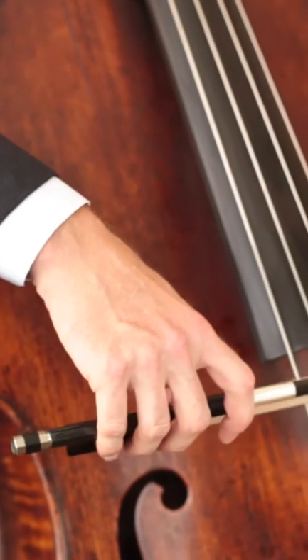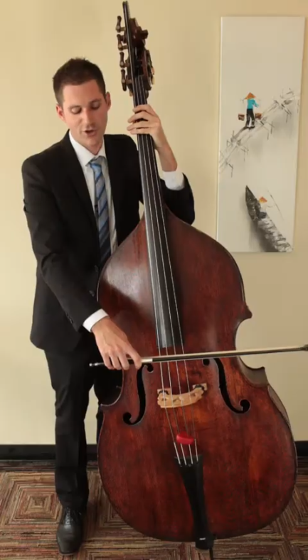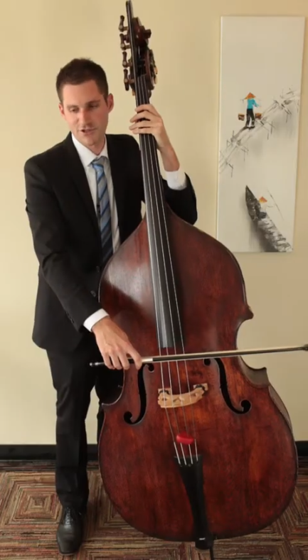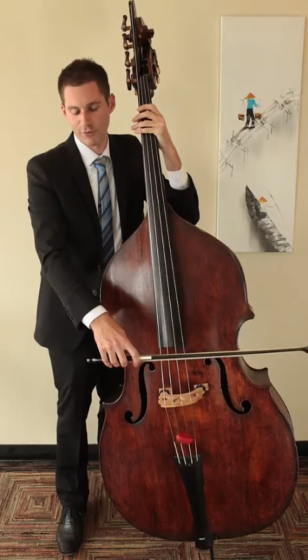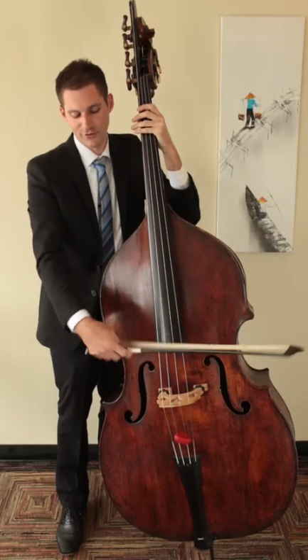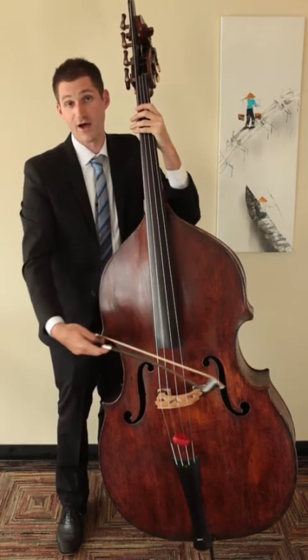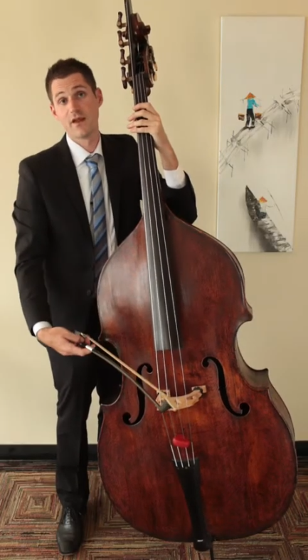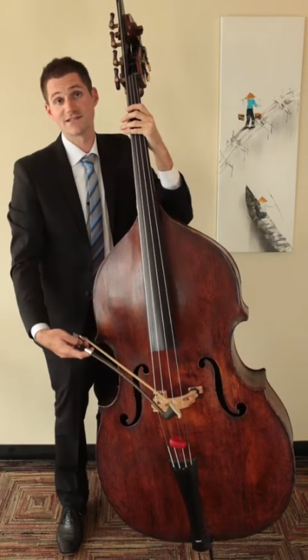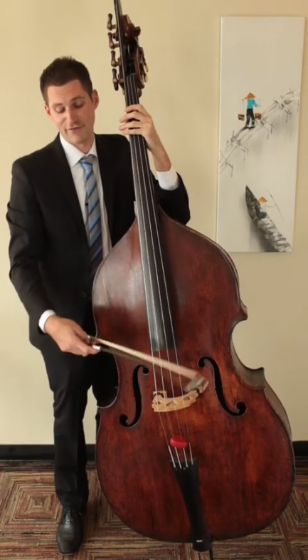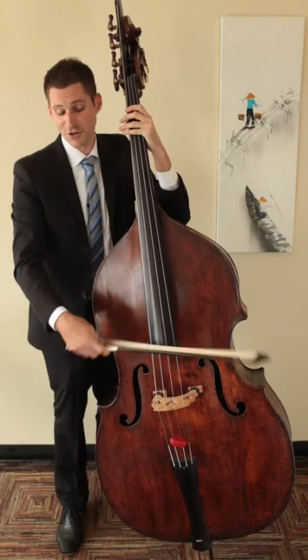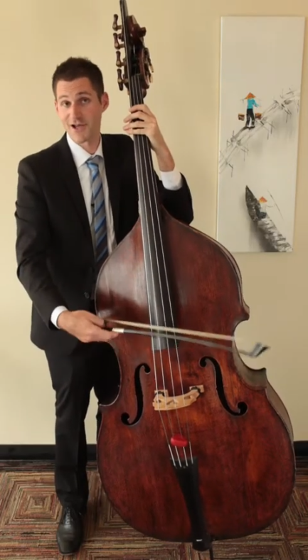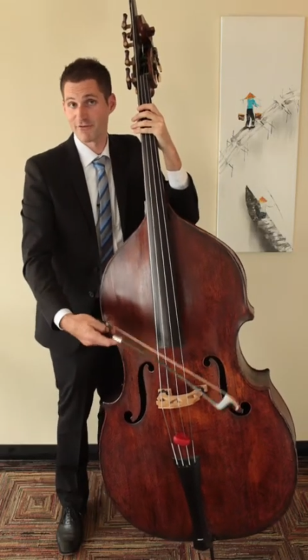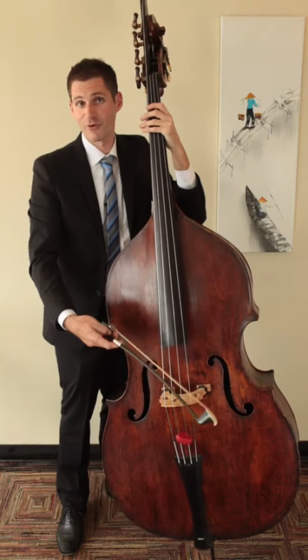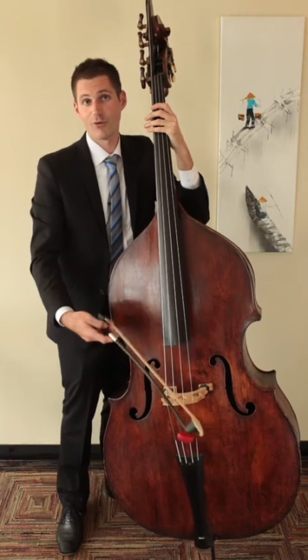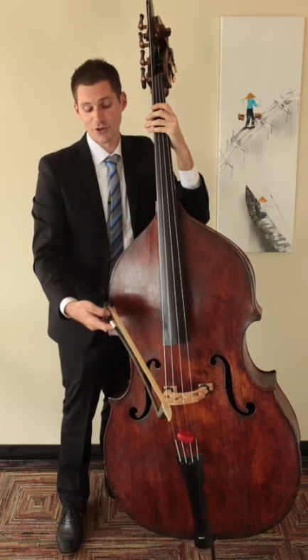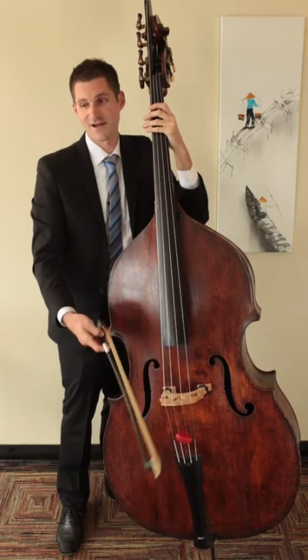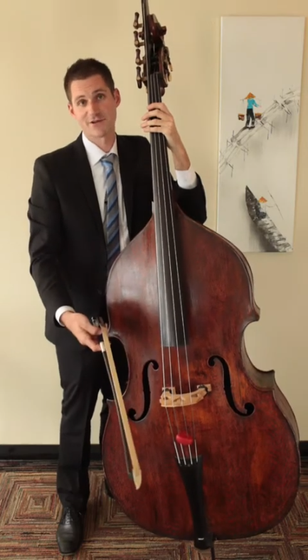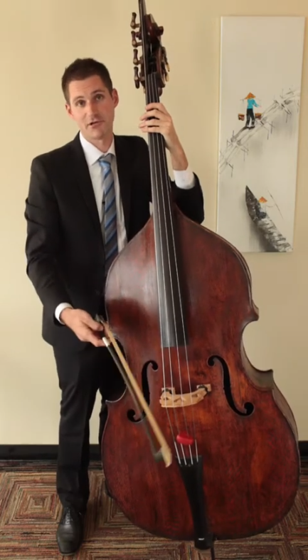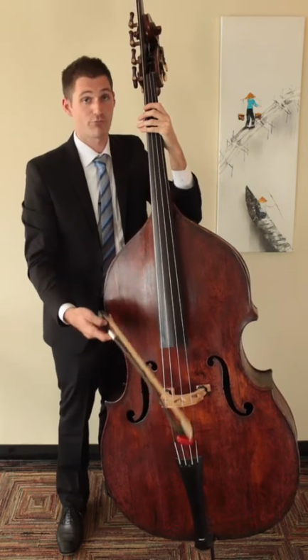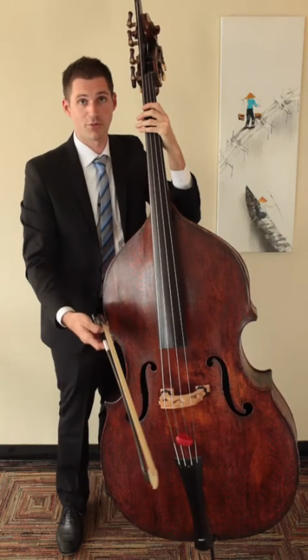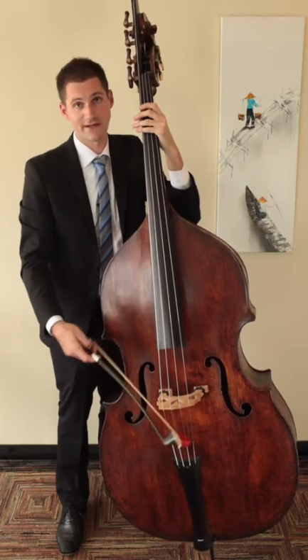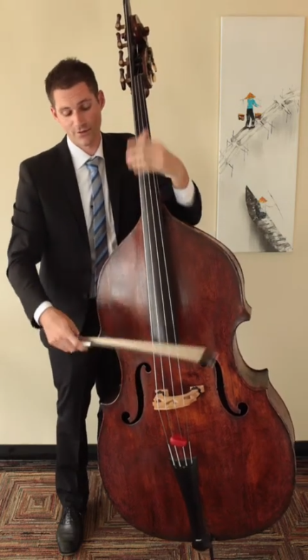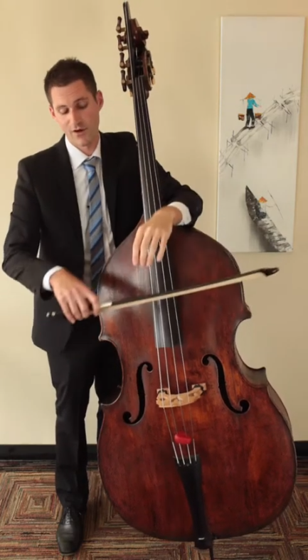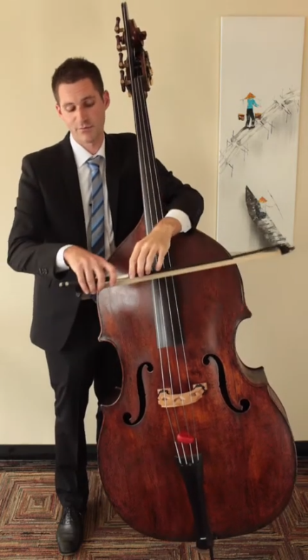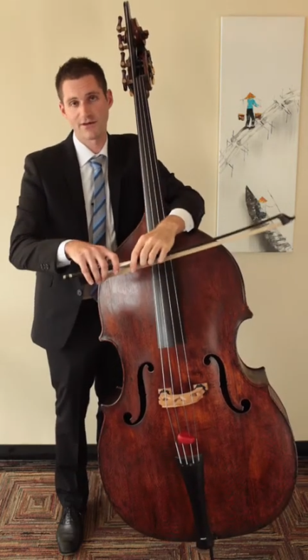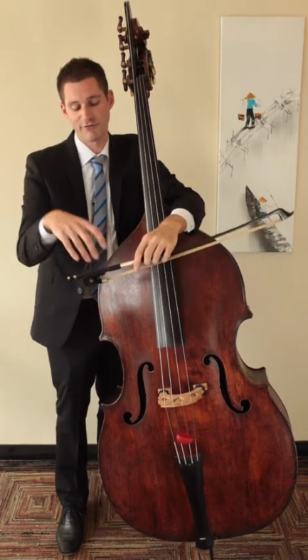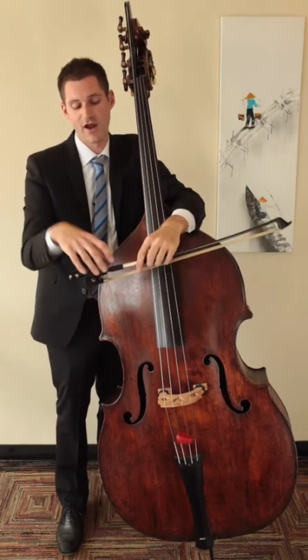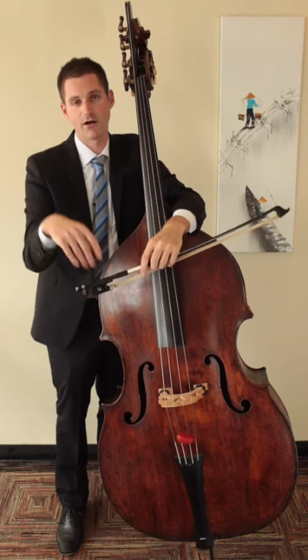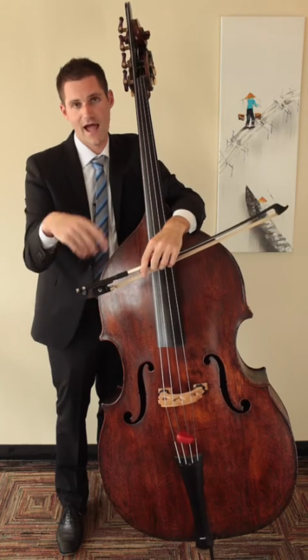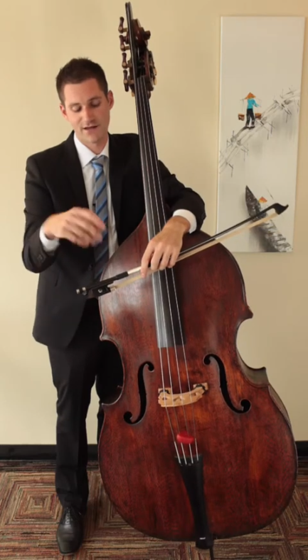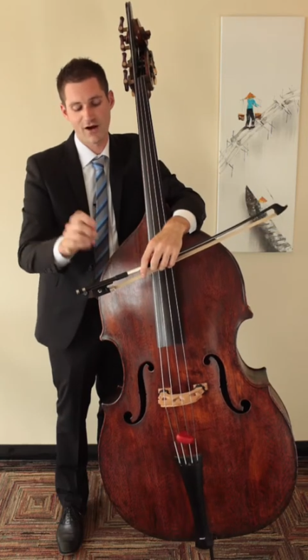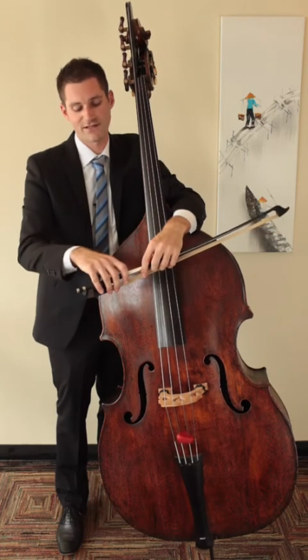A good general rule of thumb is that if it looks uncomfortable or looks unnatural, it probably is. We want this bow hand to look very relaxed and very flexible.